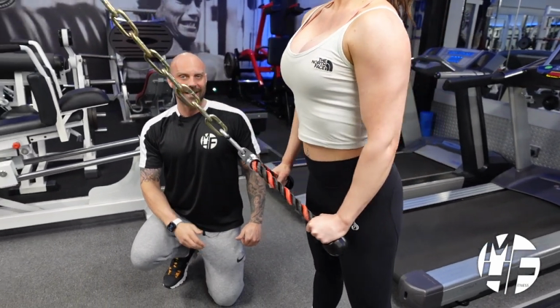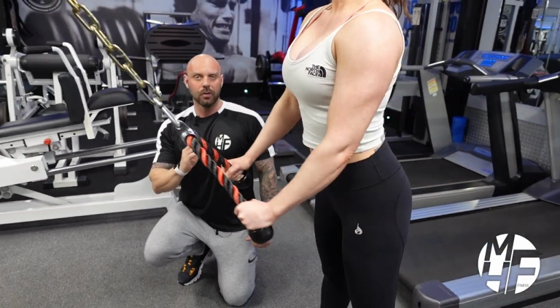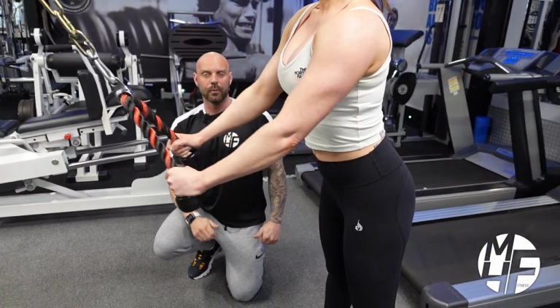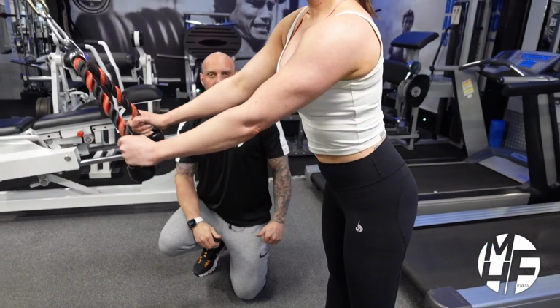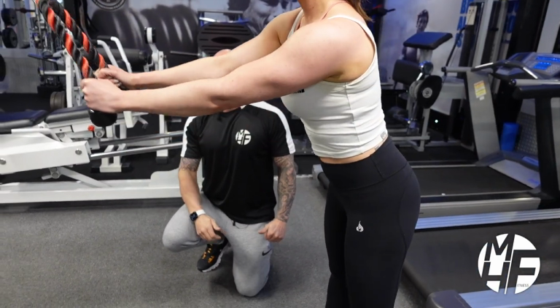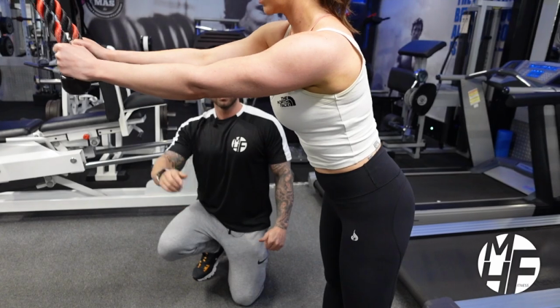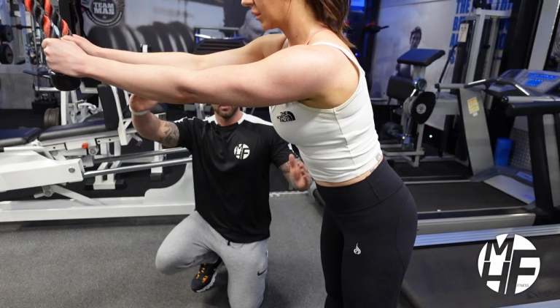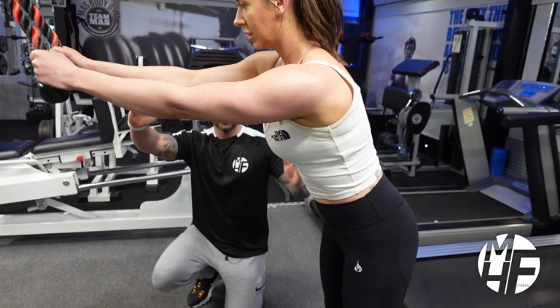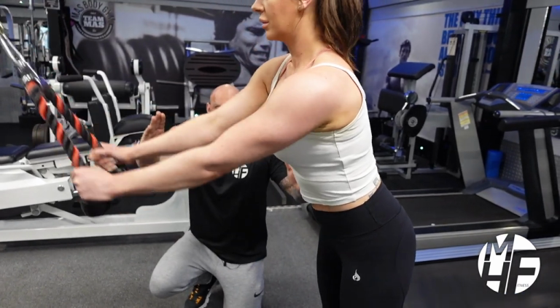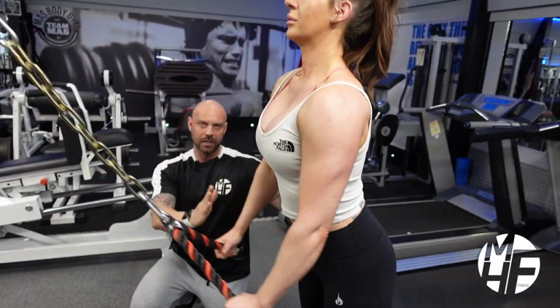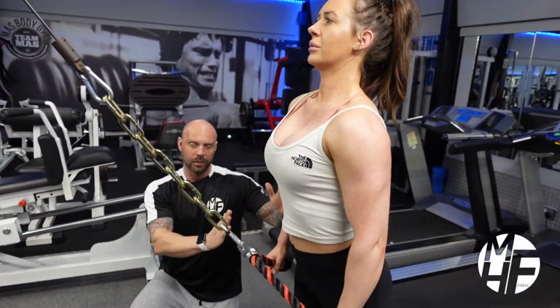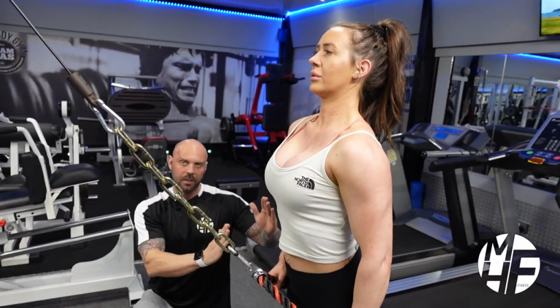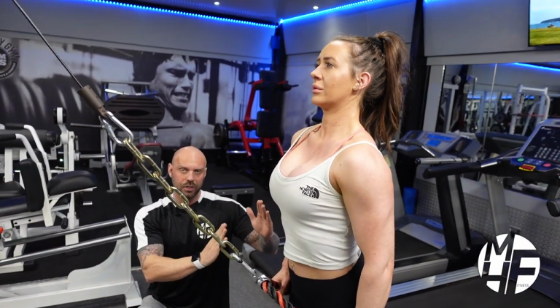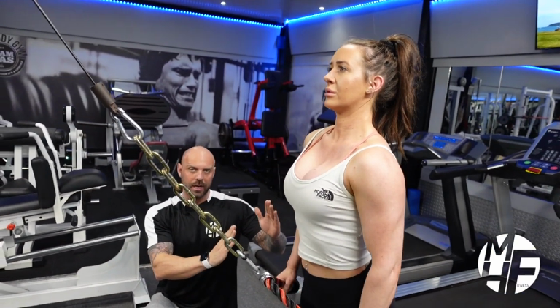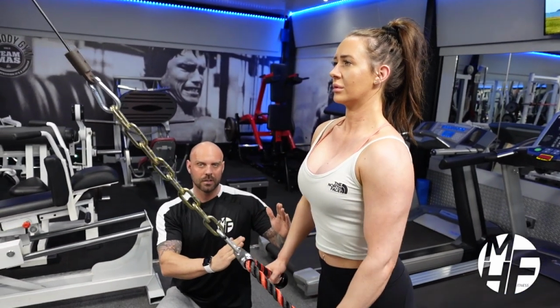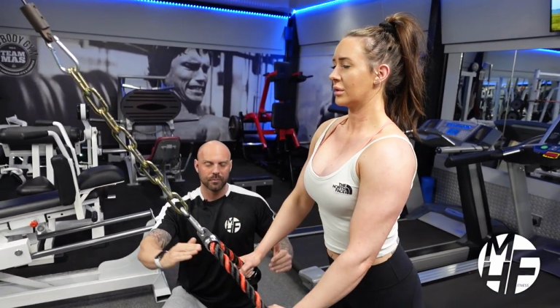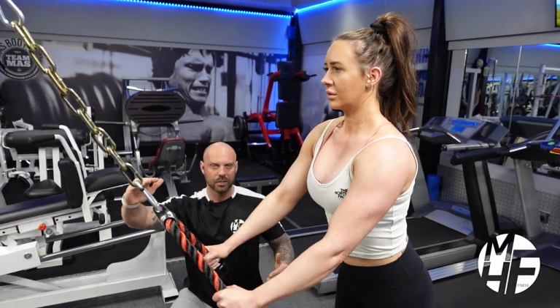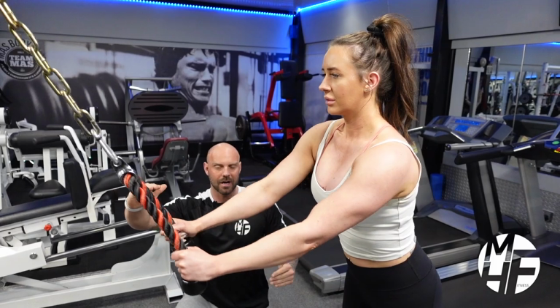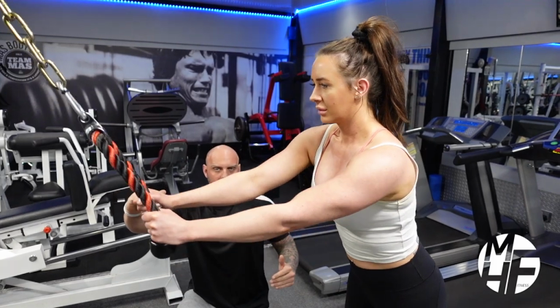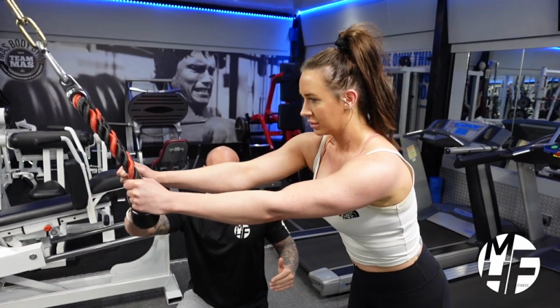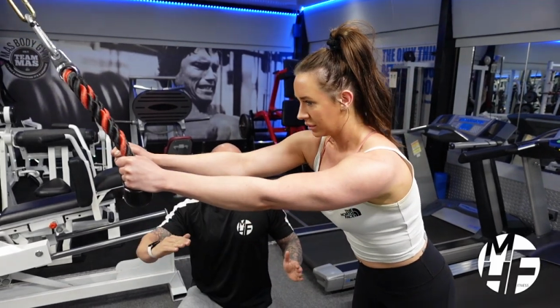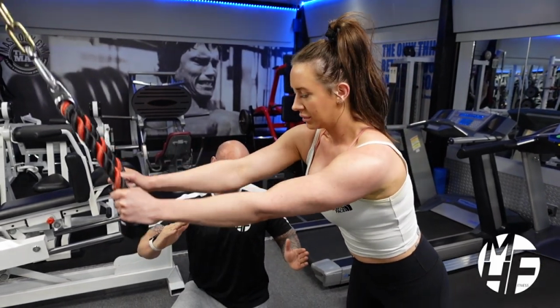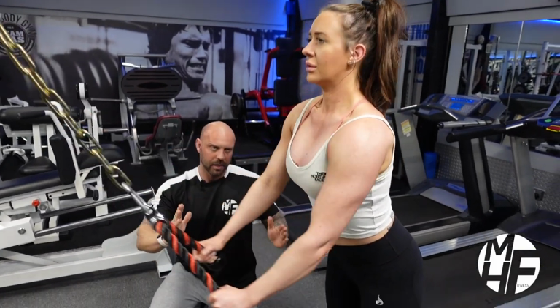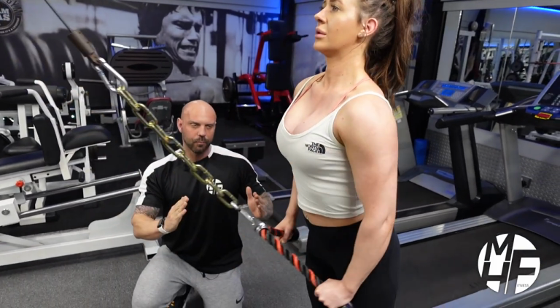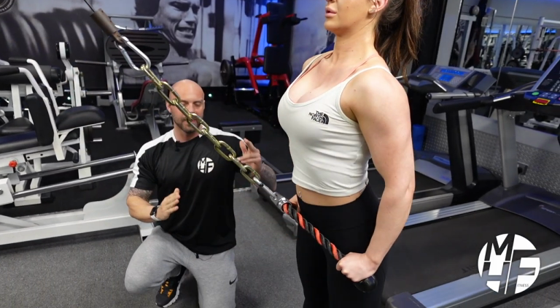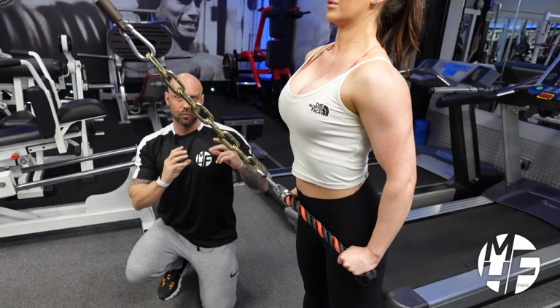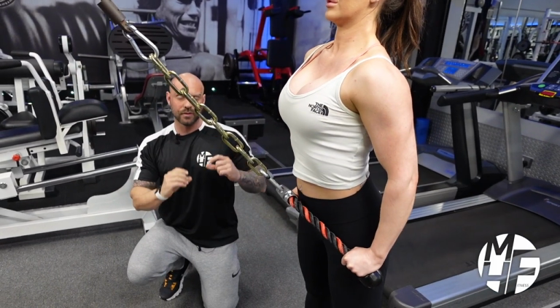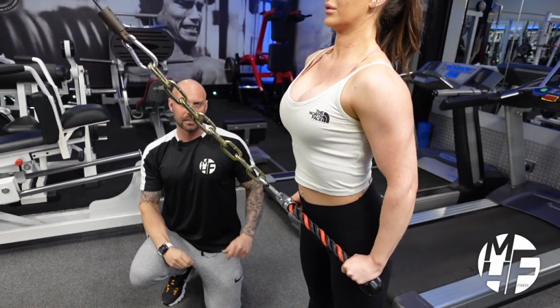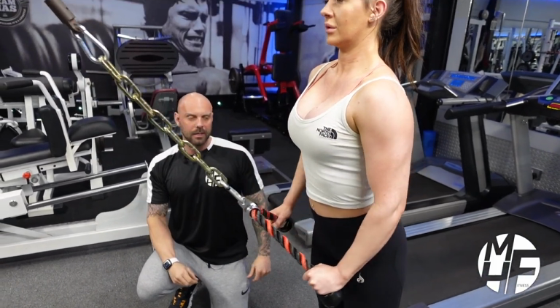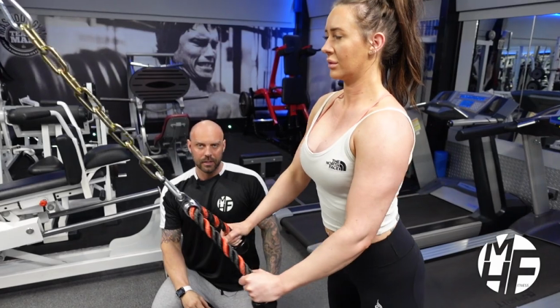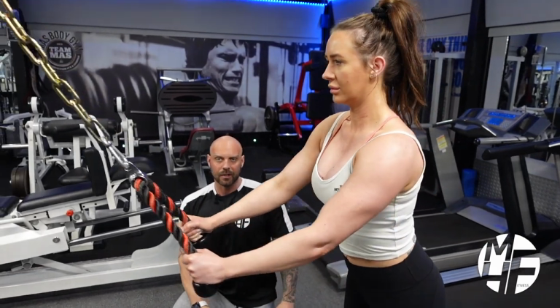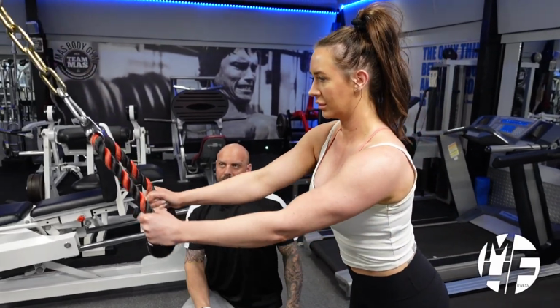Note the breathing as well — at contraction she's breathing out. As she goes down and comes back up she's pushing out the breath, and this is really emphasizing the target muscle area.